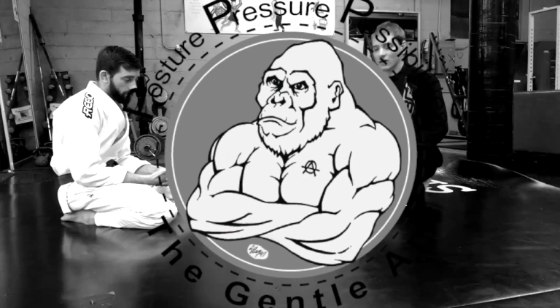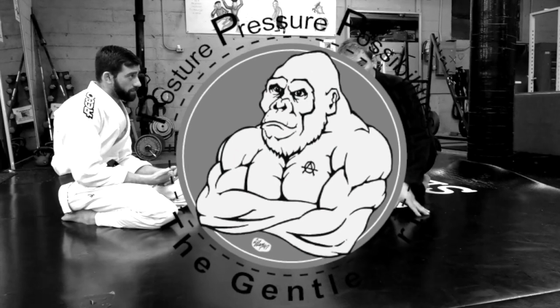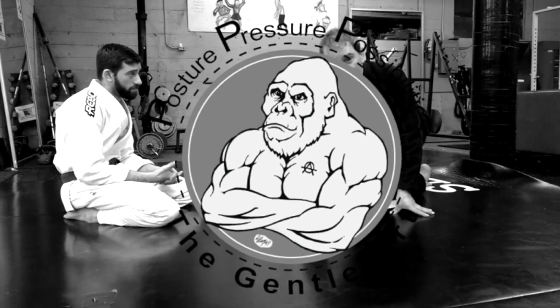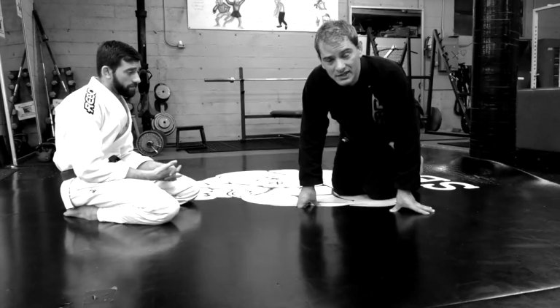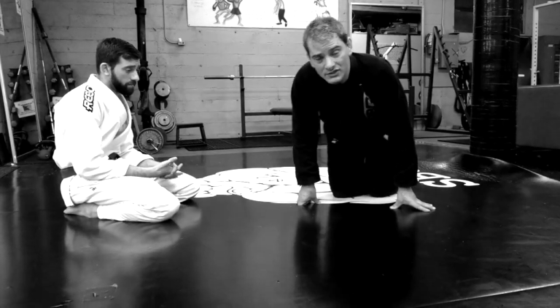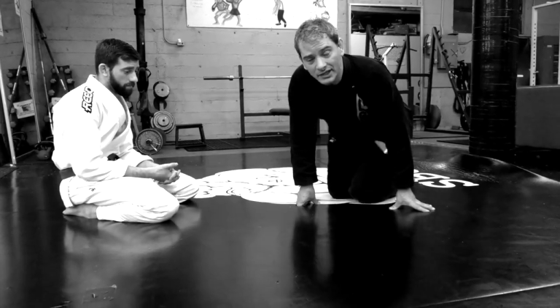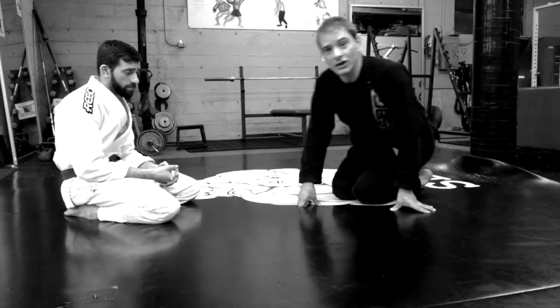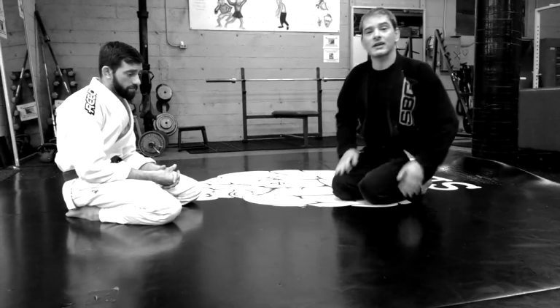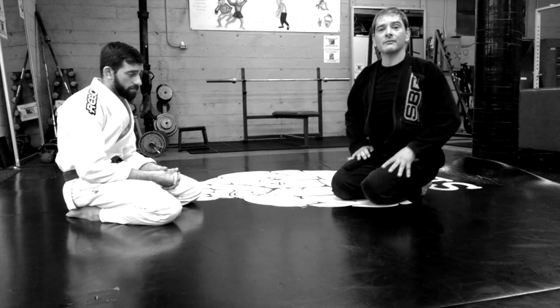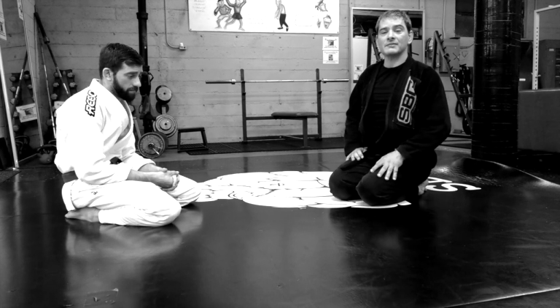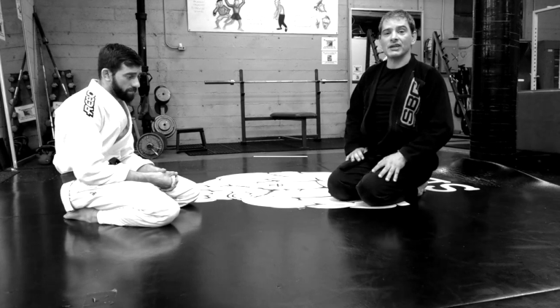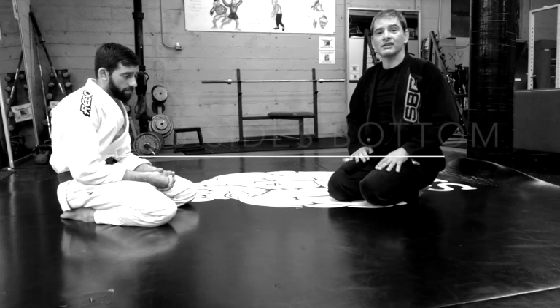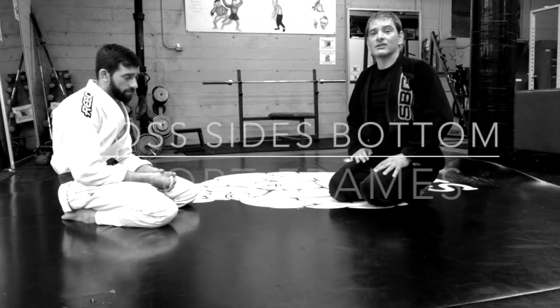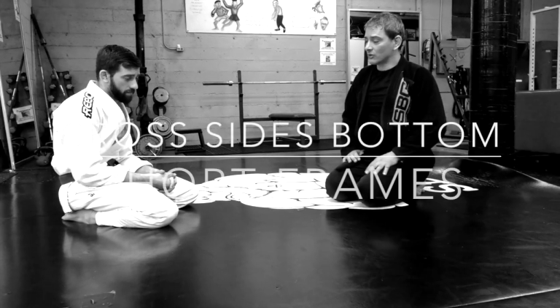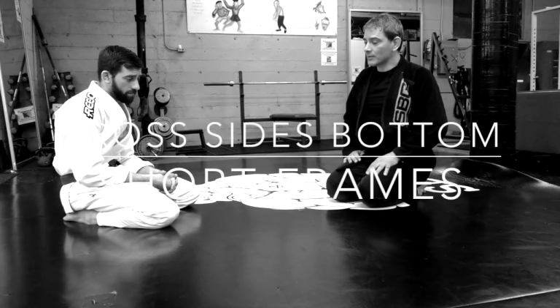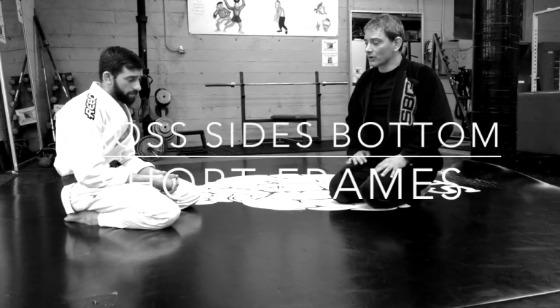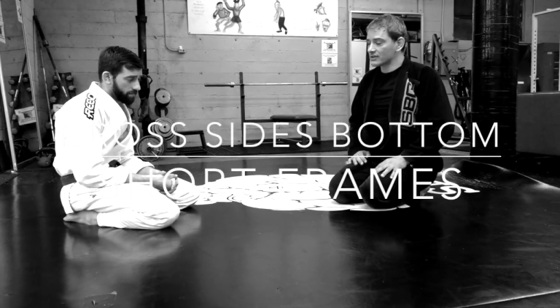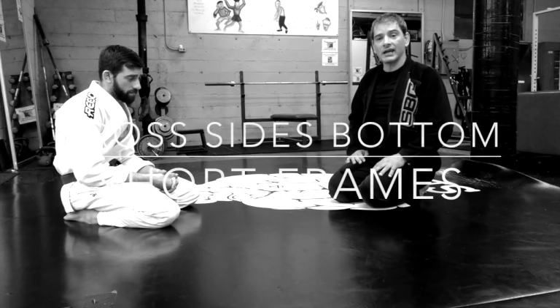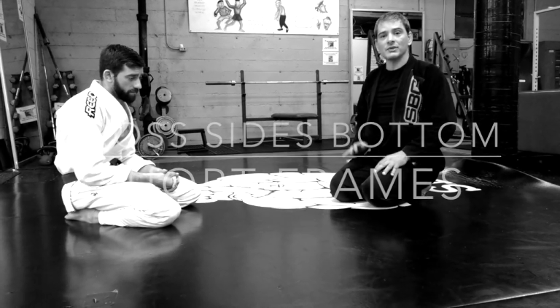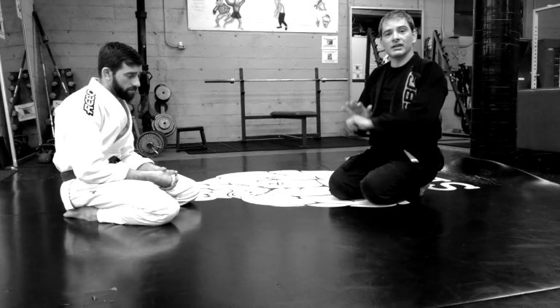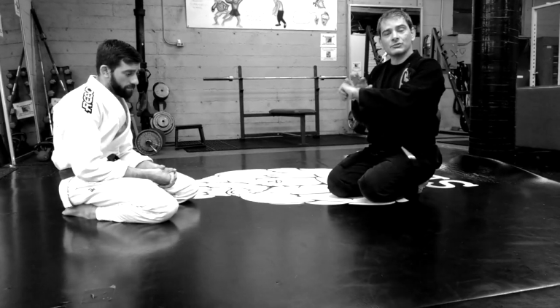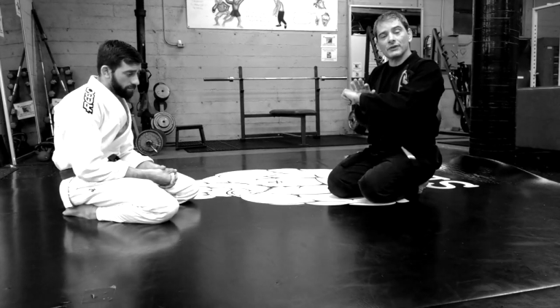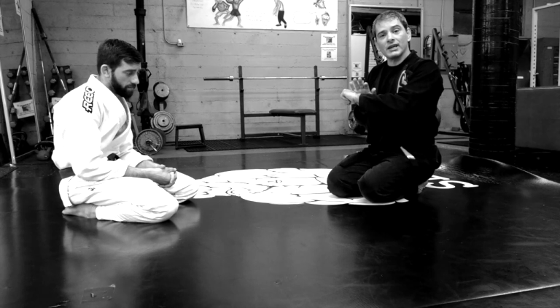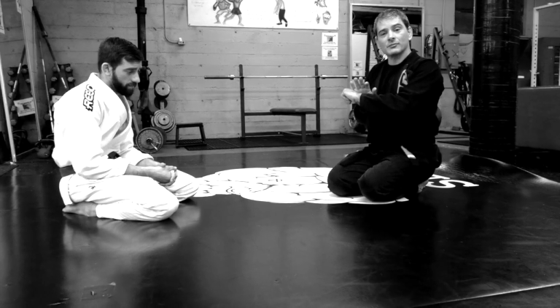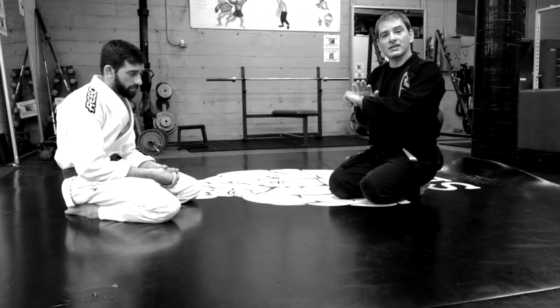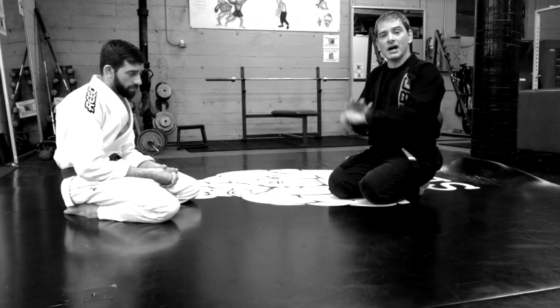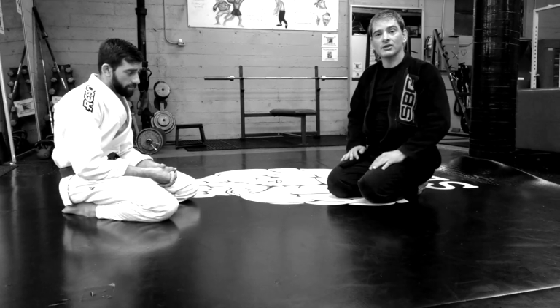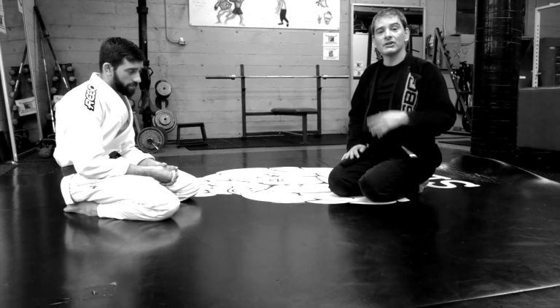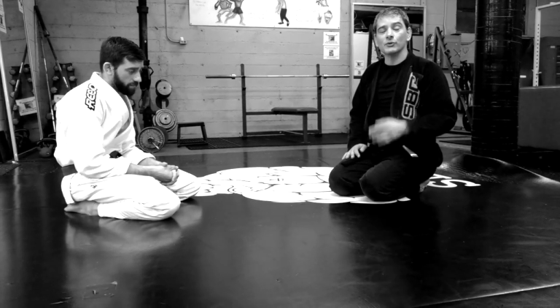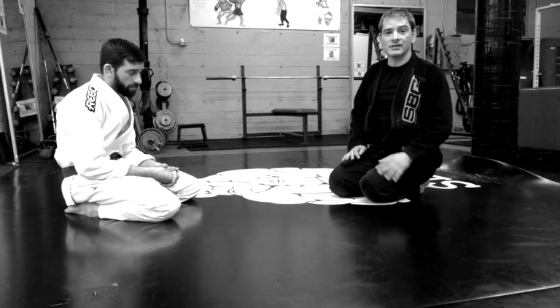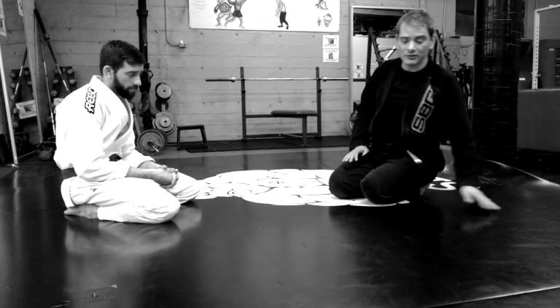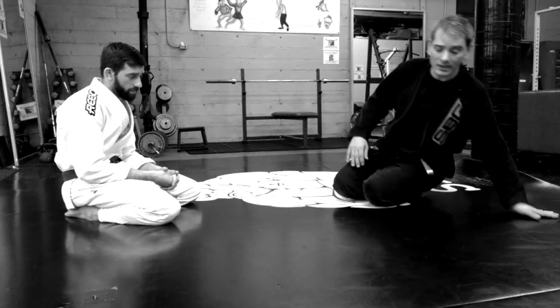Alright, I'm going to do the second installment in the cross-side bottom frame series. What I'm going to work on tonight is building some short frames from cross-side bottom. We're going to use the UPA to establish the frames.